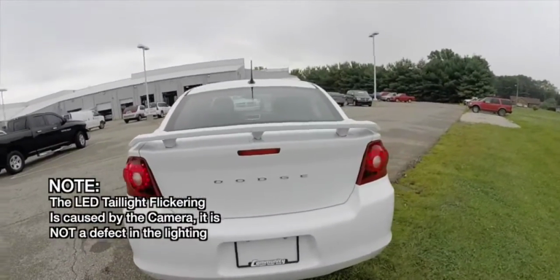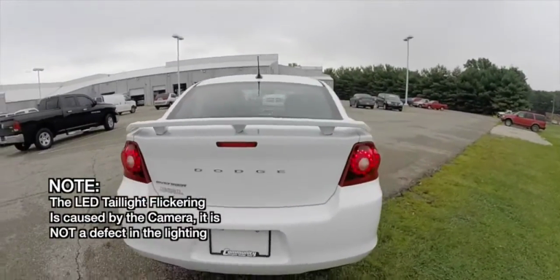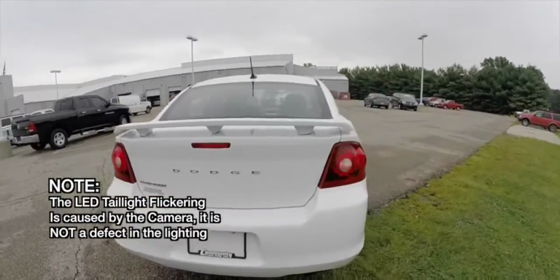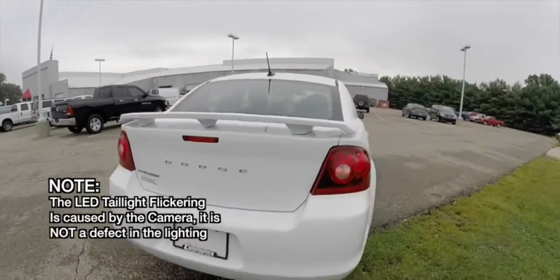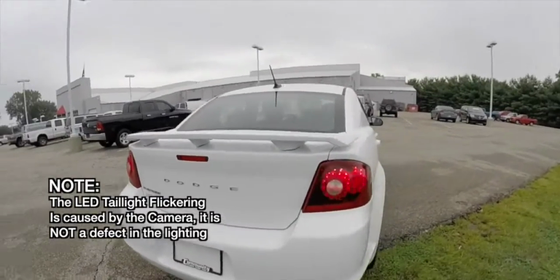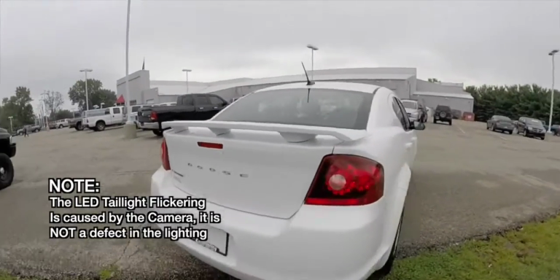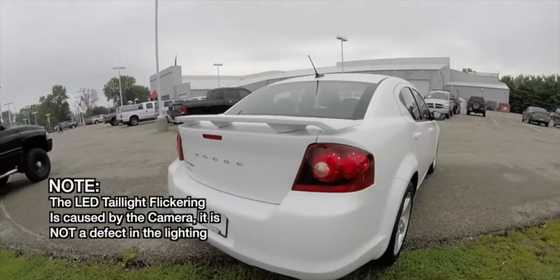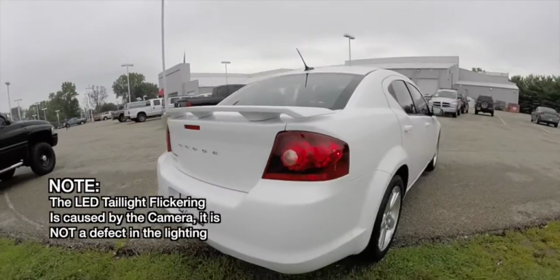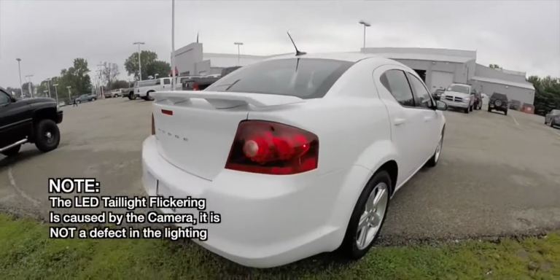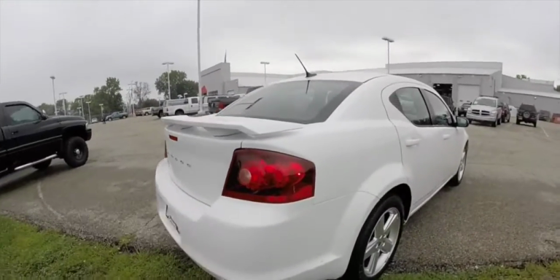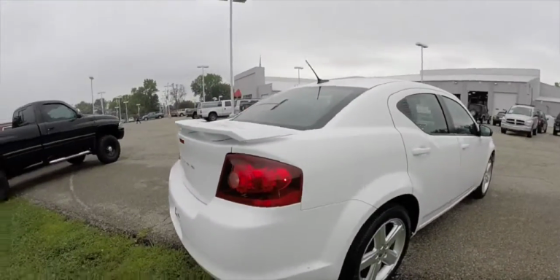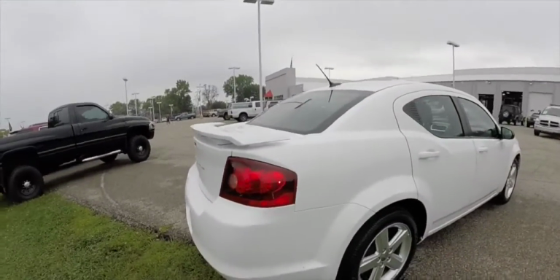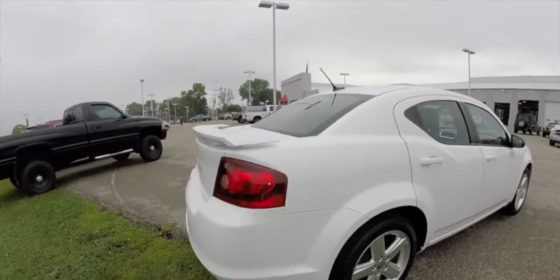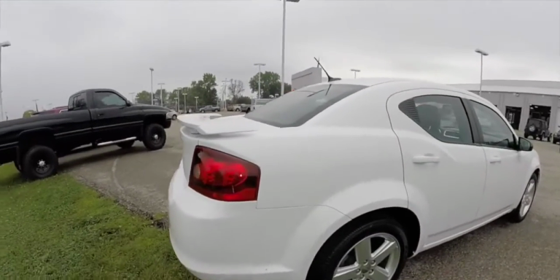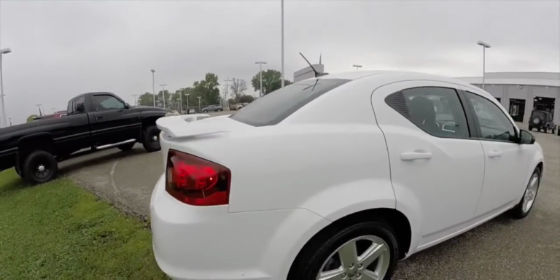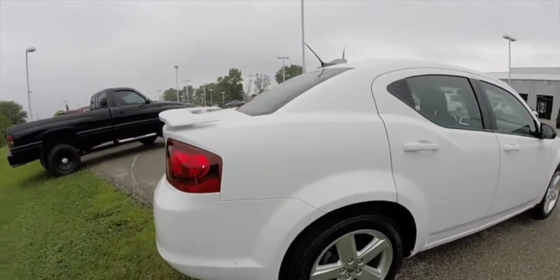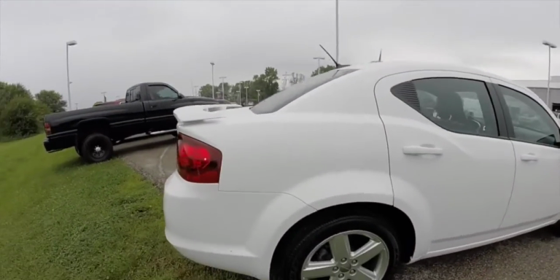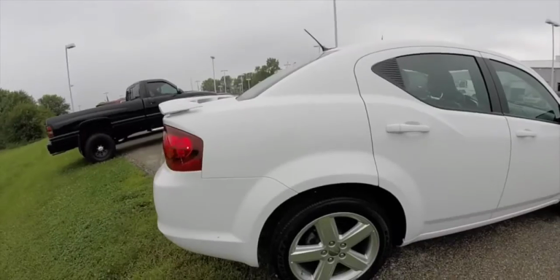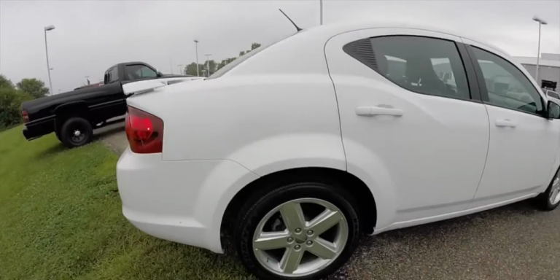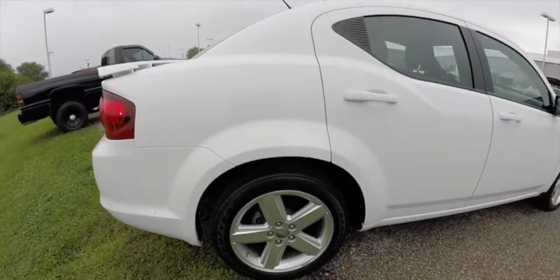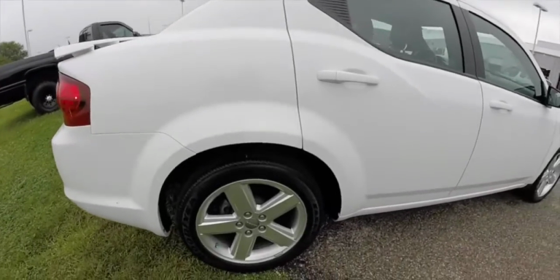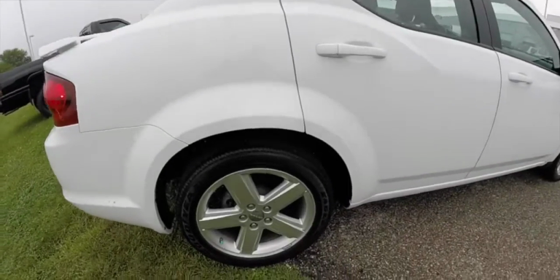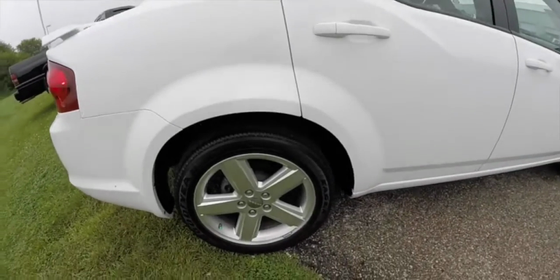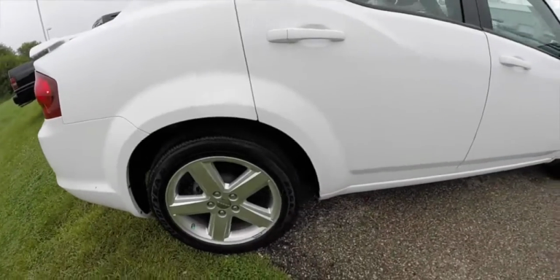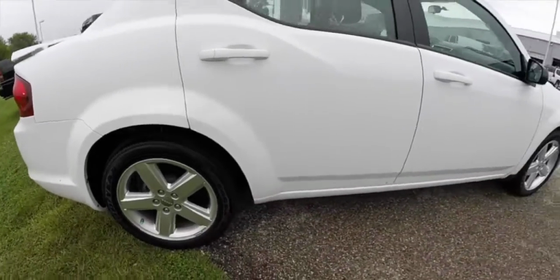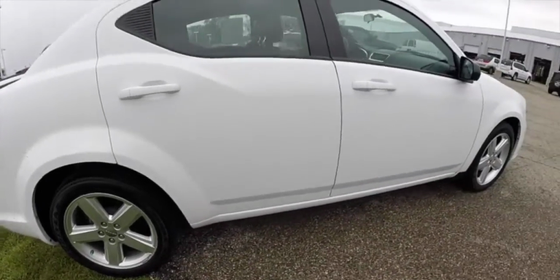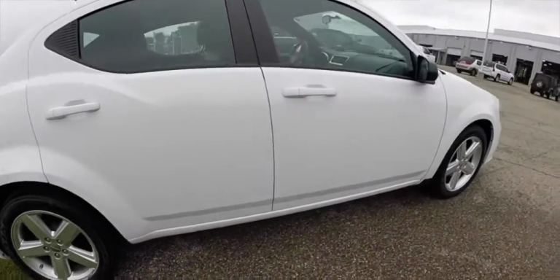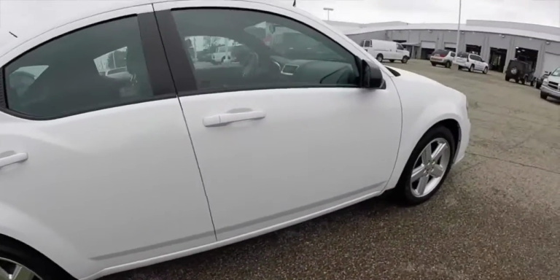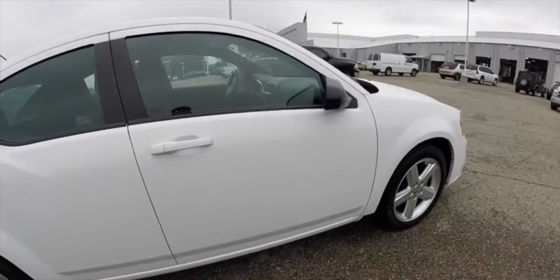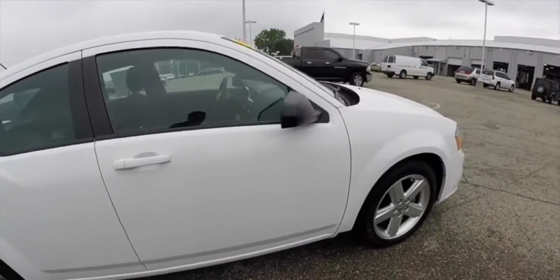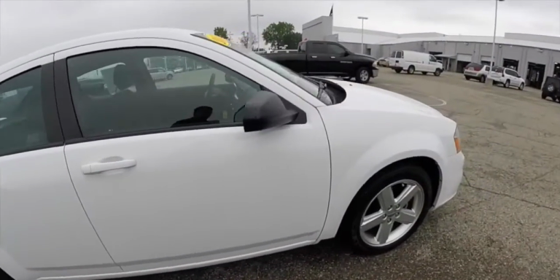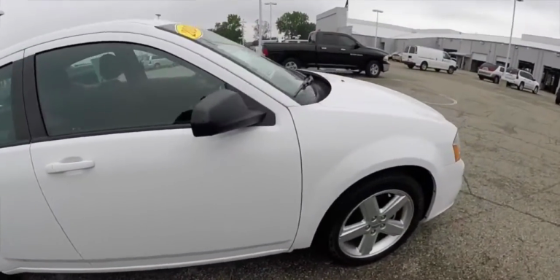This vehicle does have the rally appearance package. It gives you the rear deck lid spoiler, the 18 inch wheels, and the body colored grill on the front.